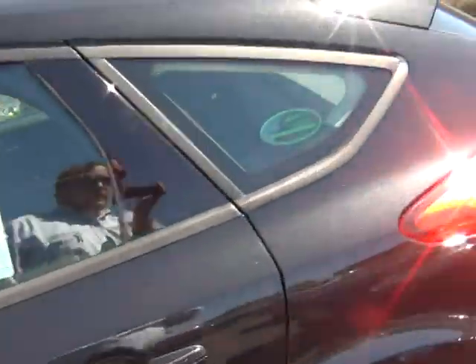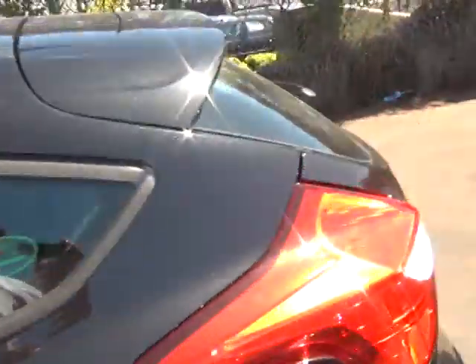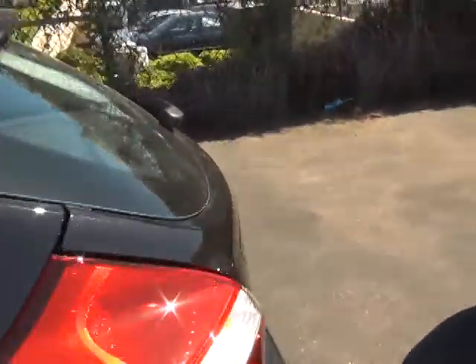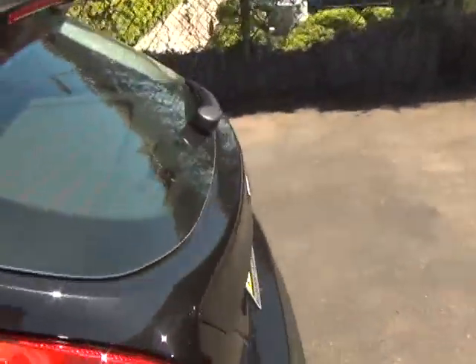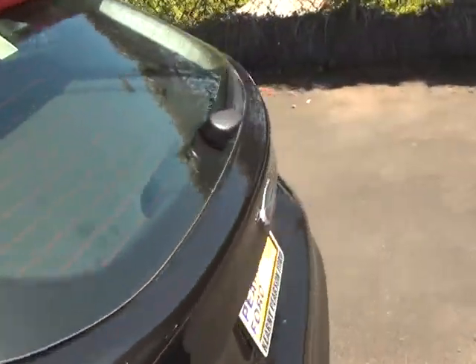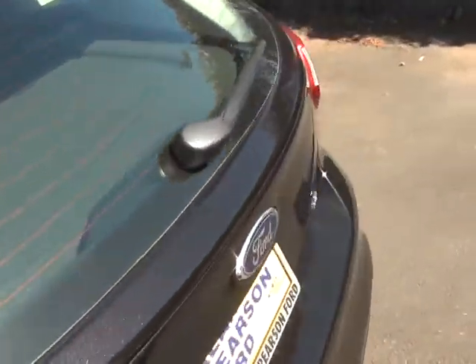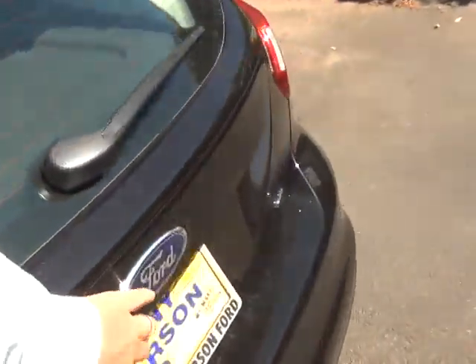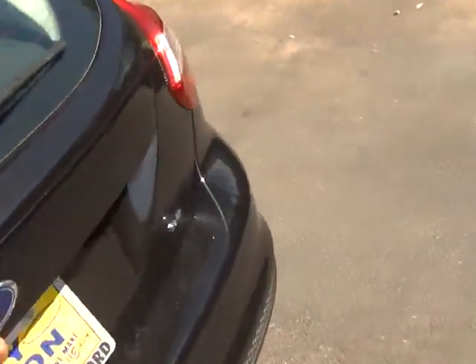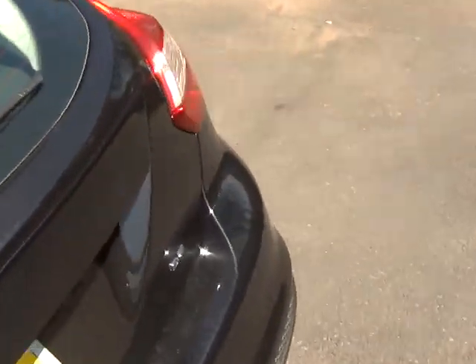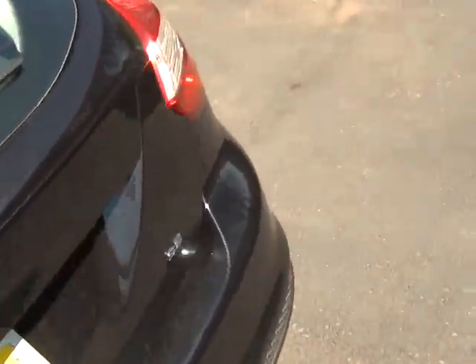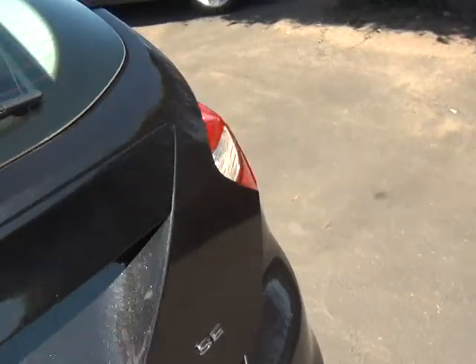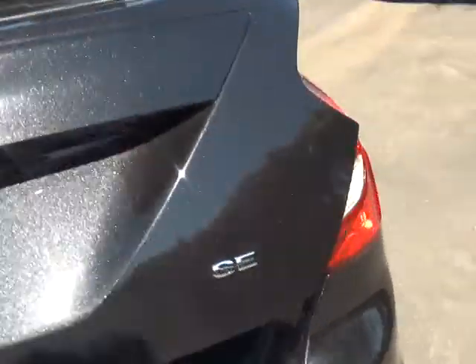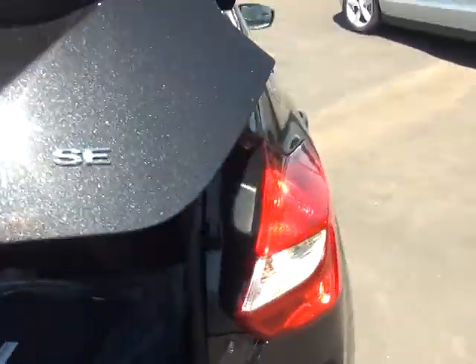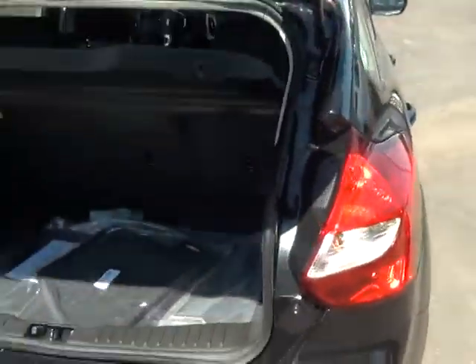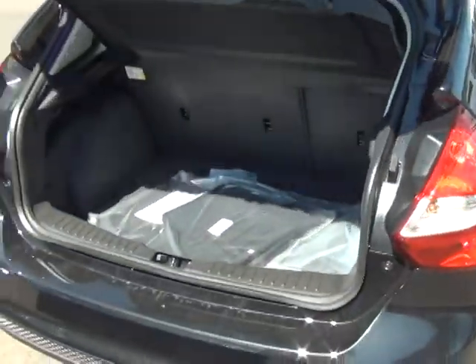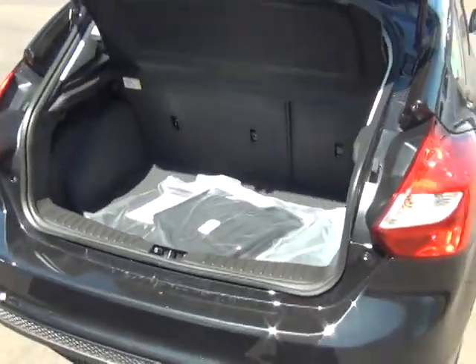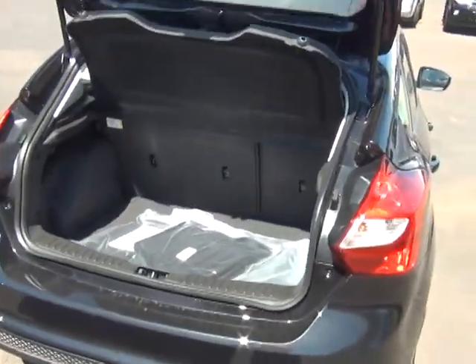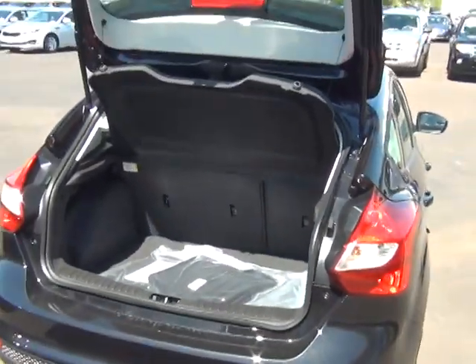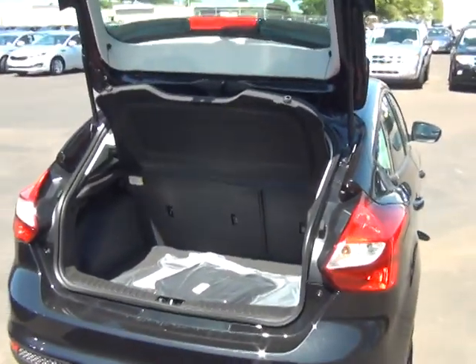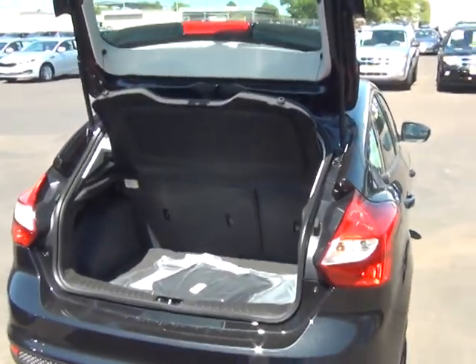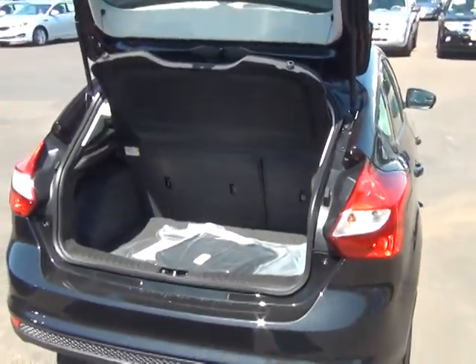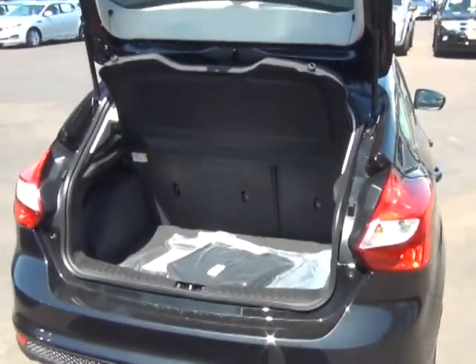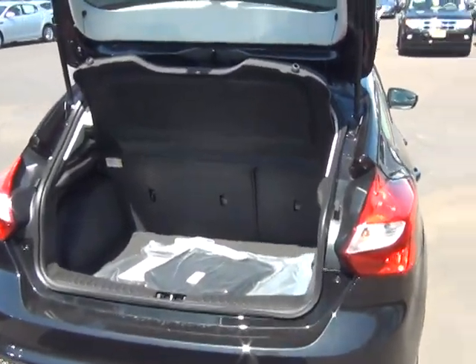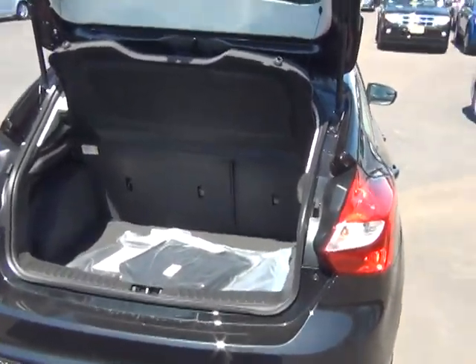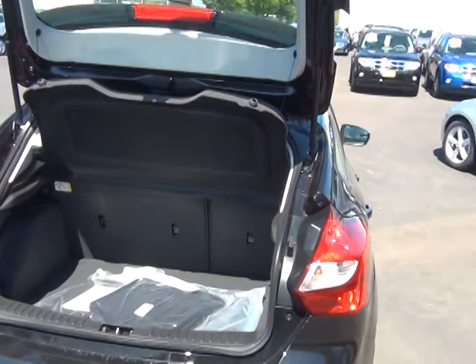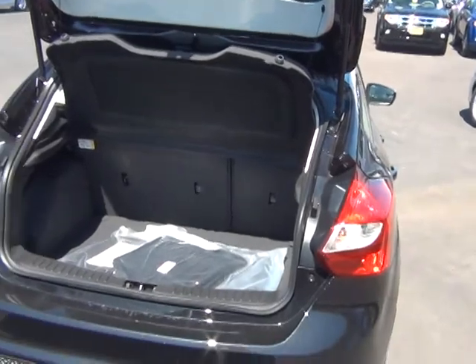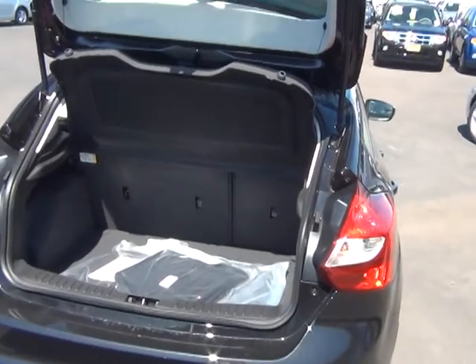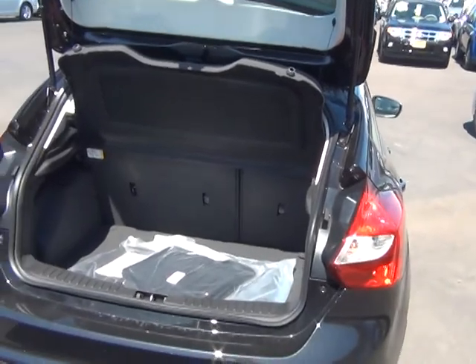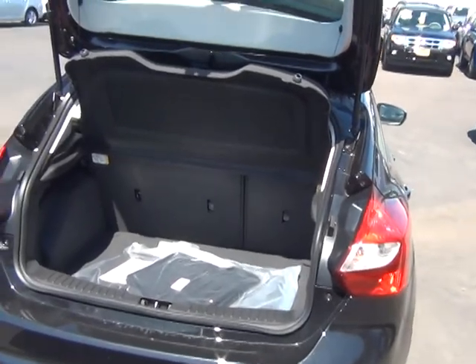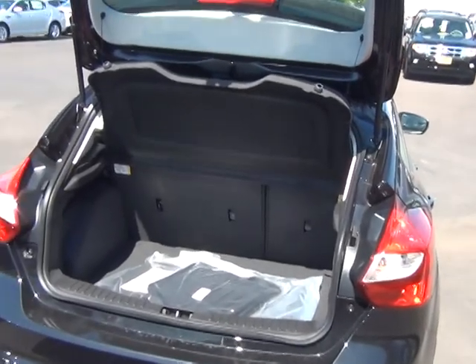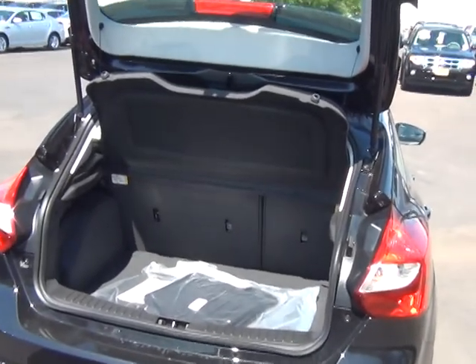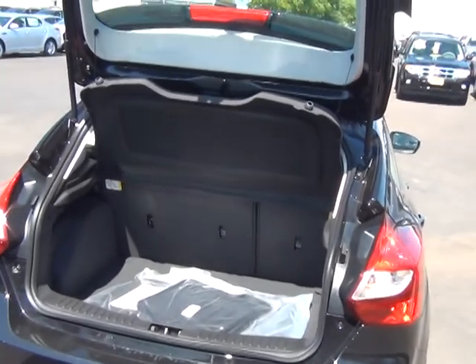I invite you to come in and take it for a spin. Lots of room in back there — you can see the 60/40 fold-down seats inside there. It's always nice to have.